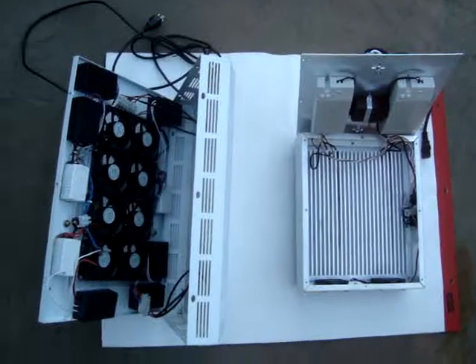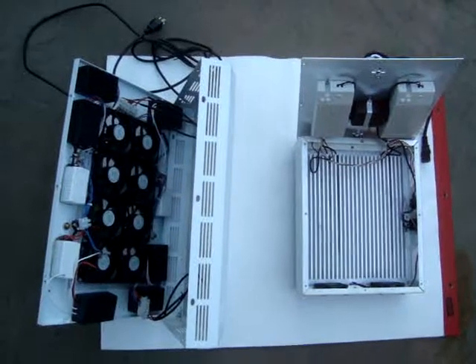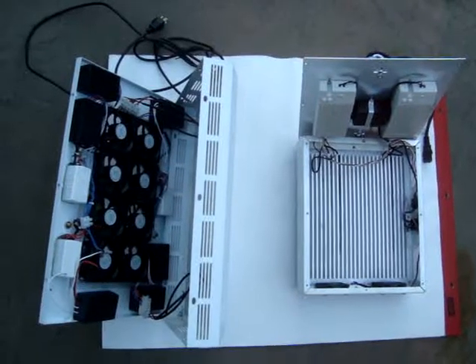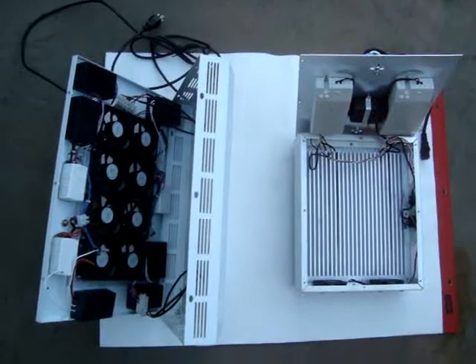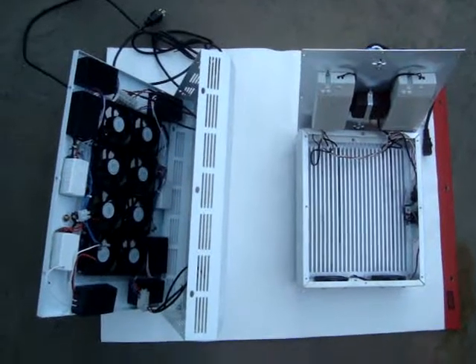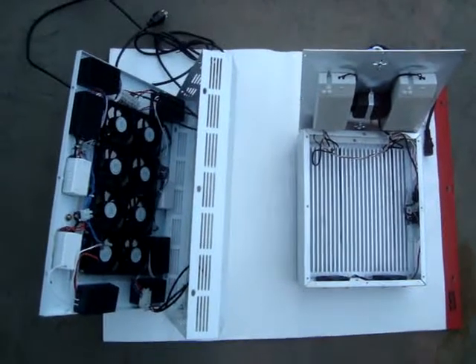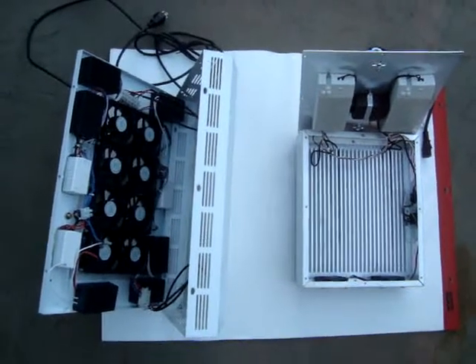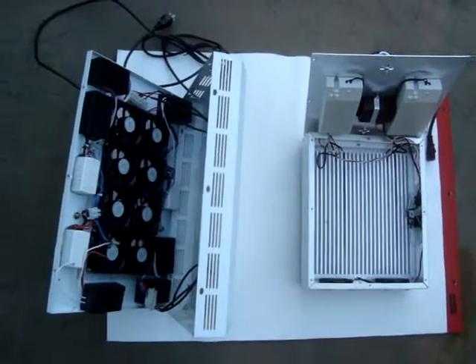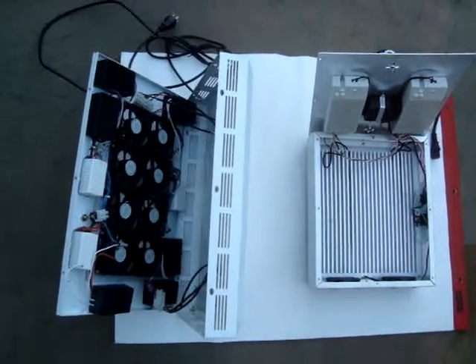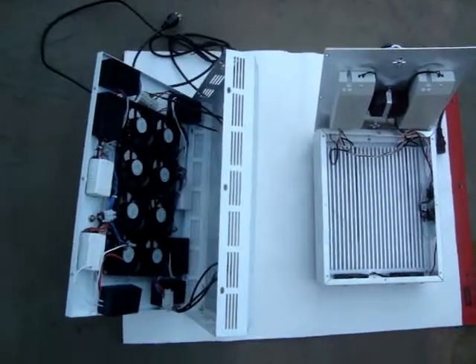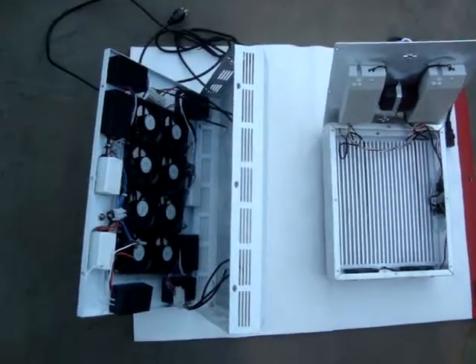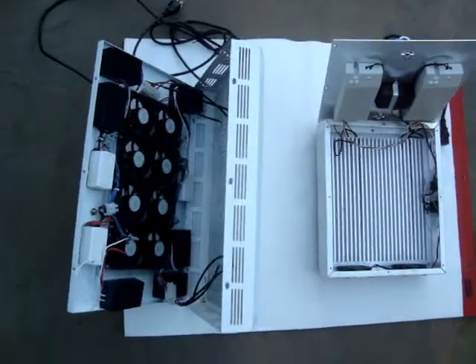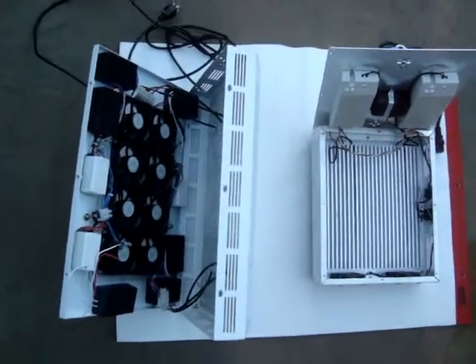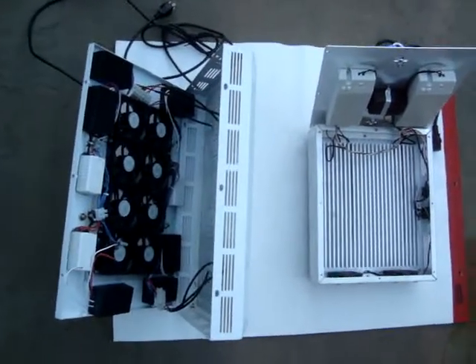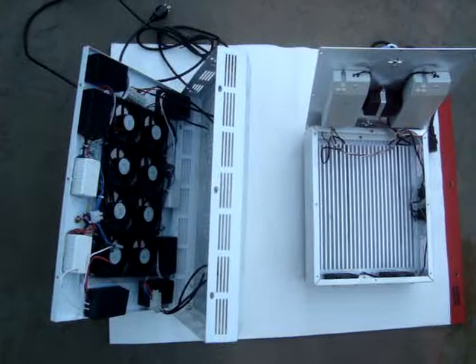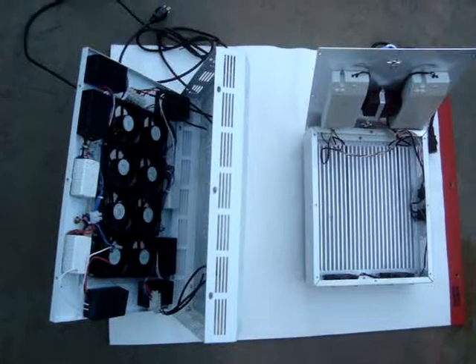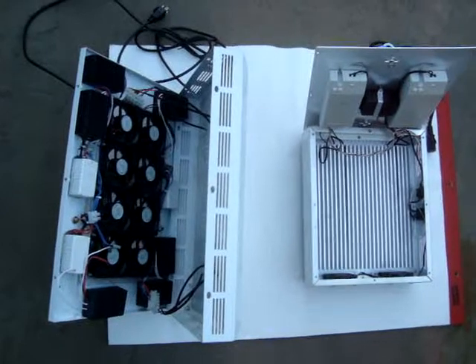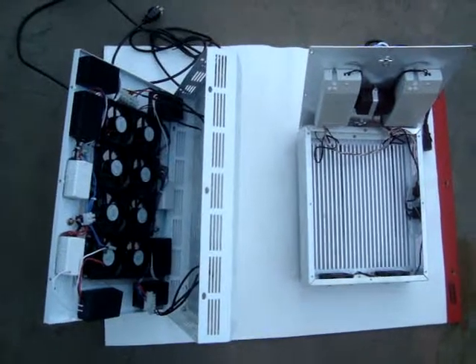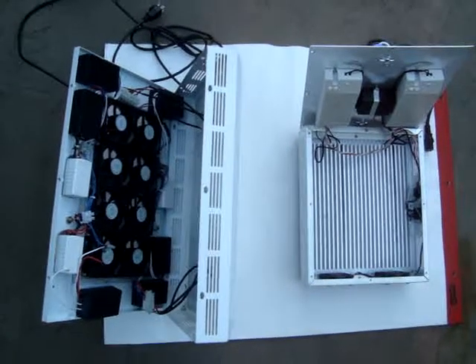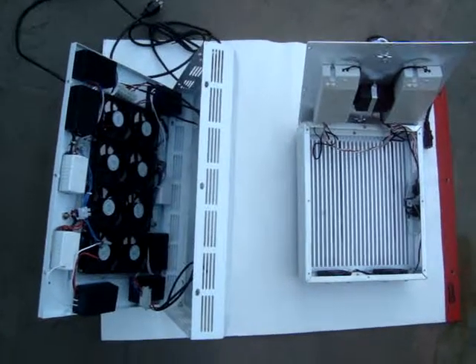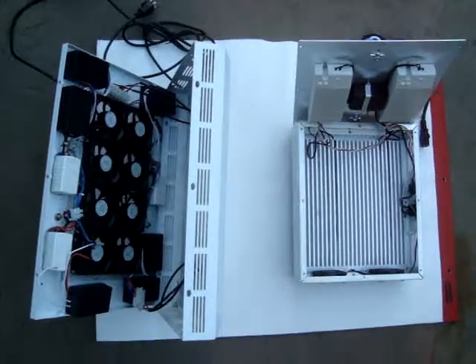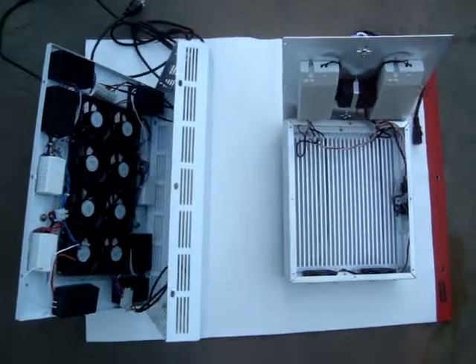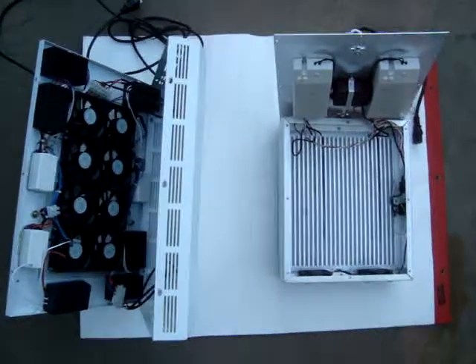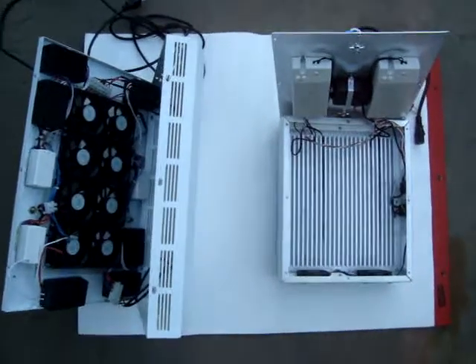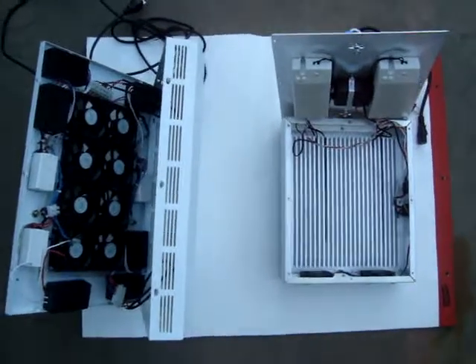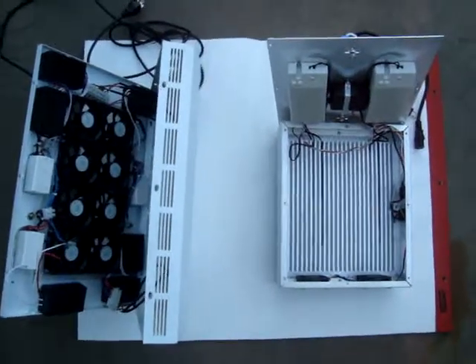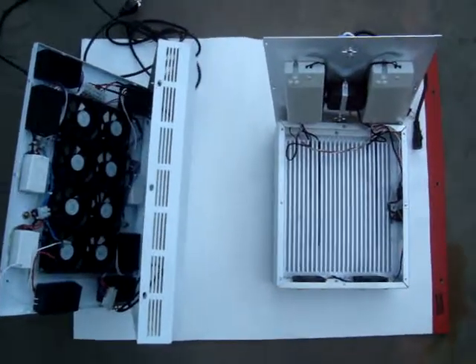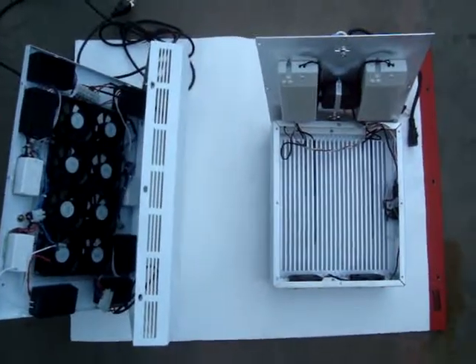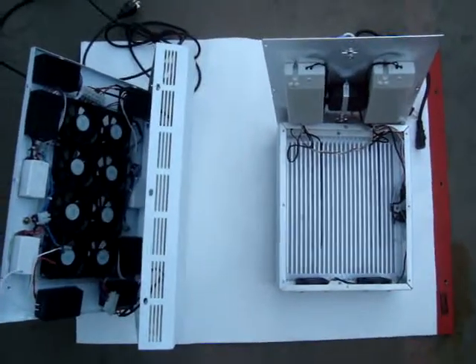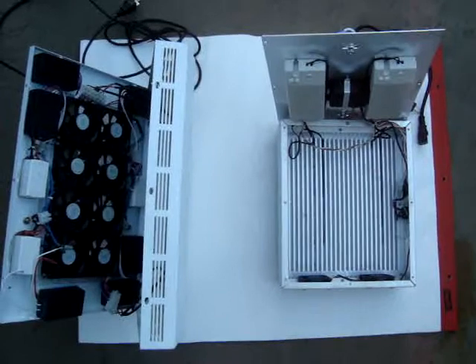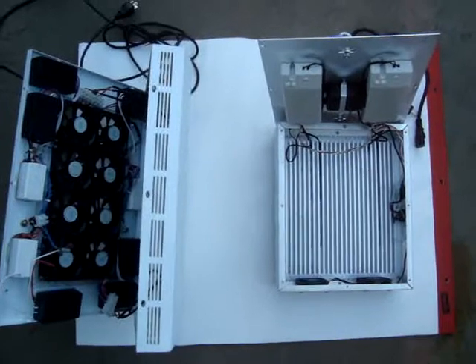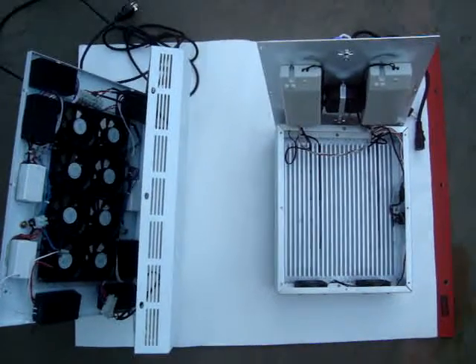Today we are showing the differences between the typical 300 watt Chinese made LED grow light and the USA made 120 watt Apache Tech AT120.